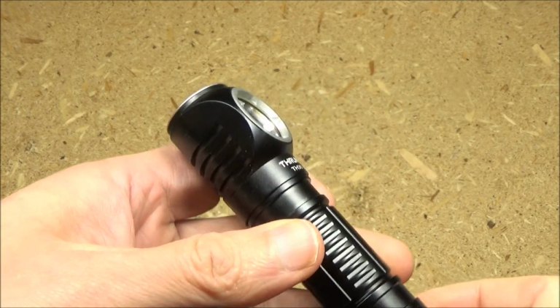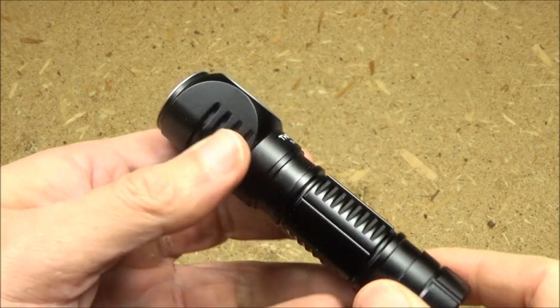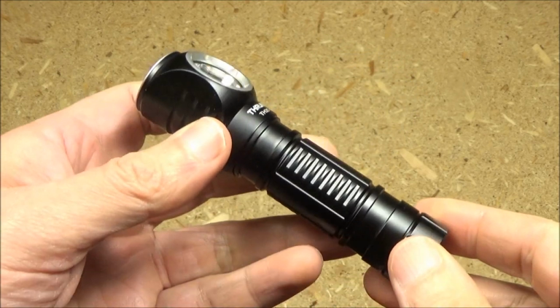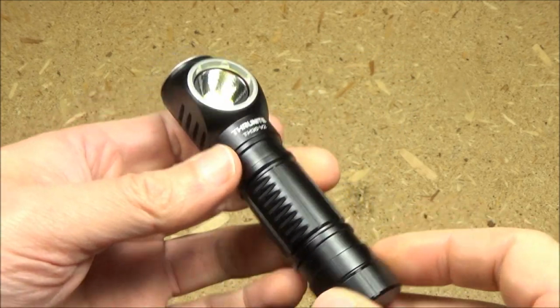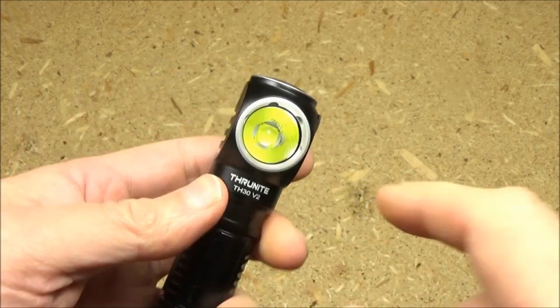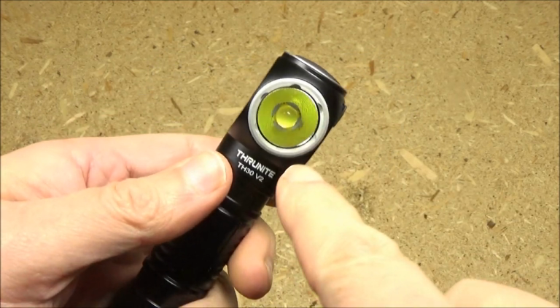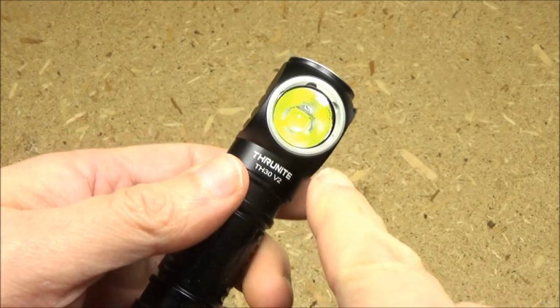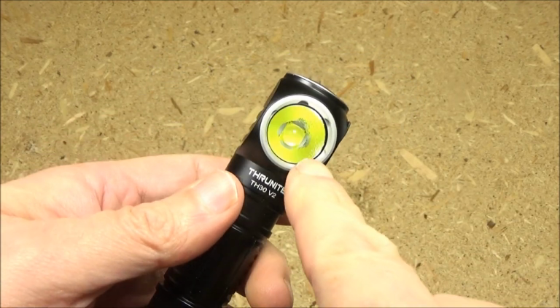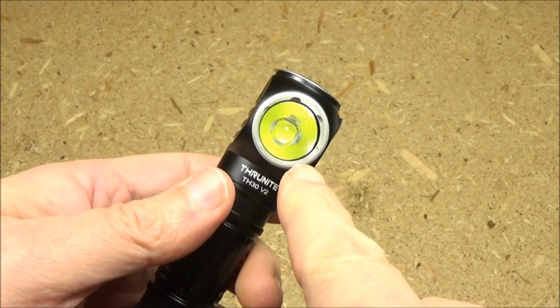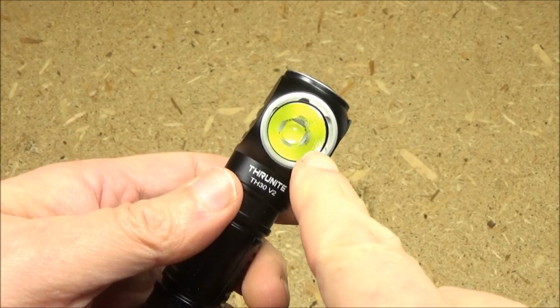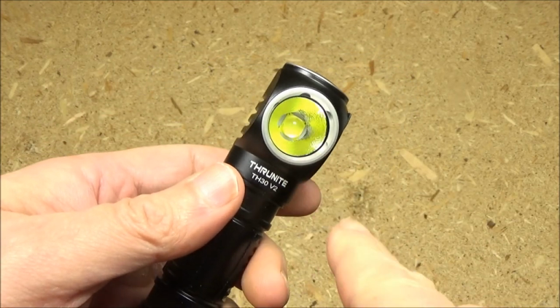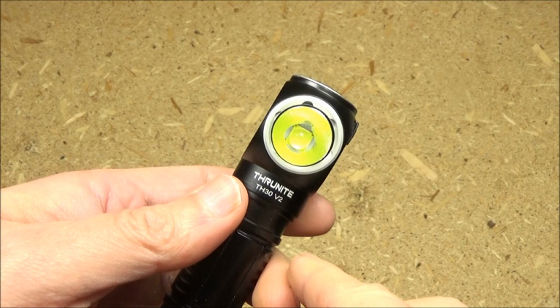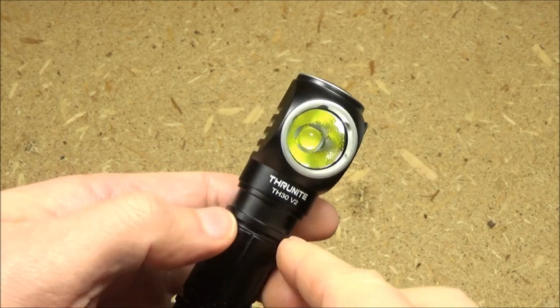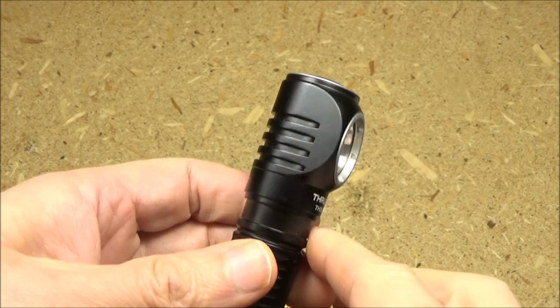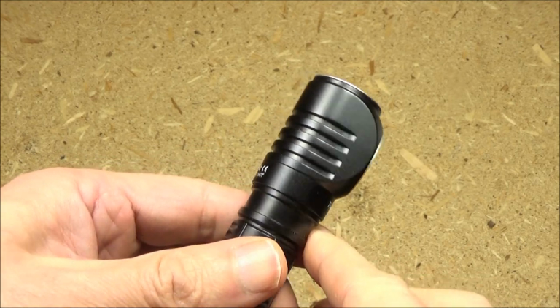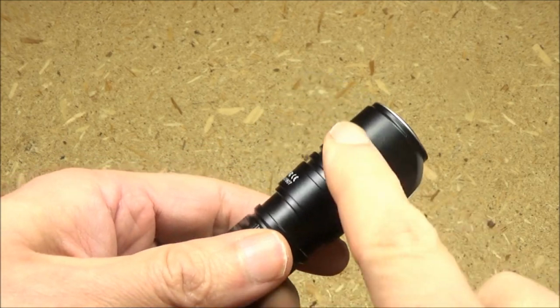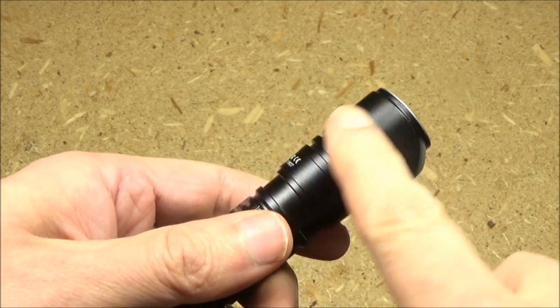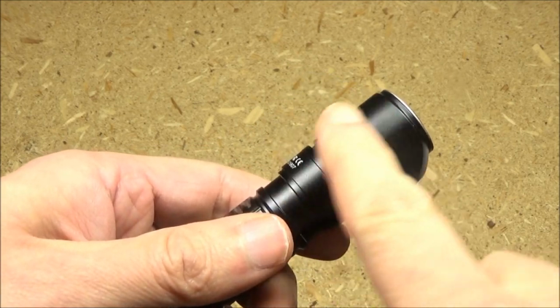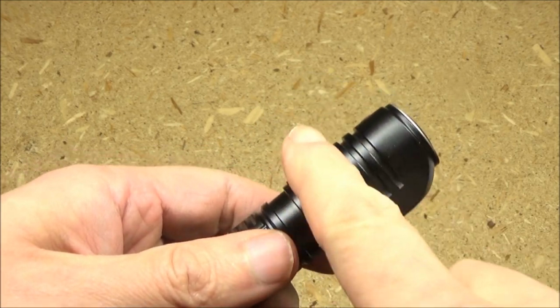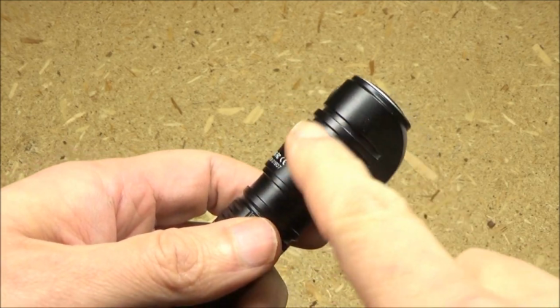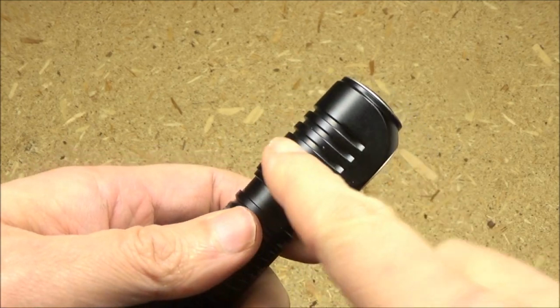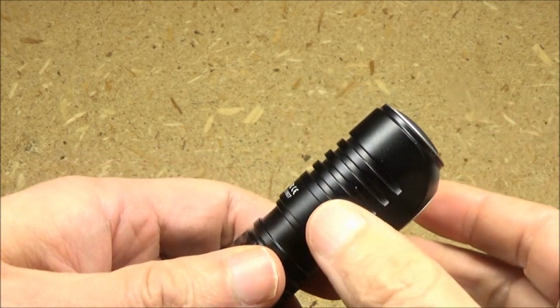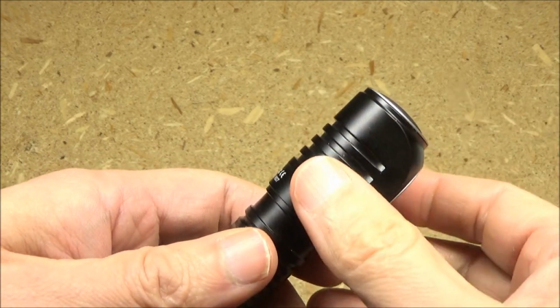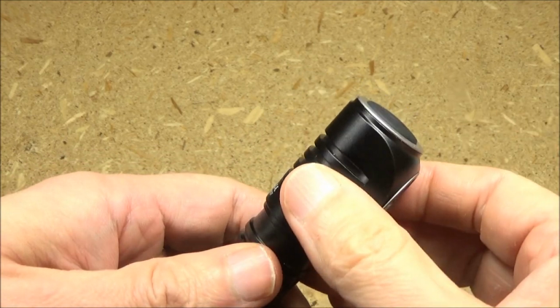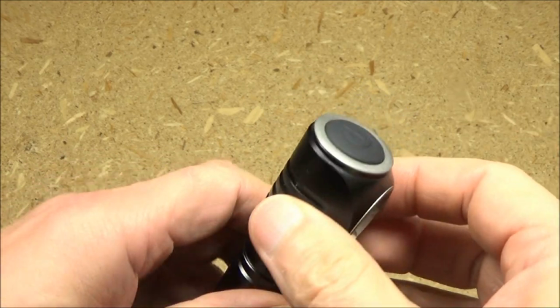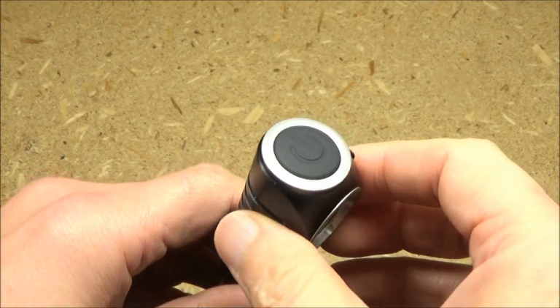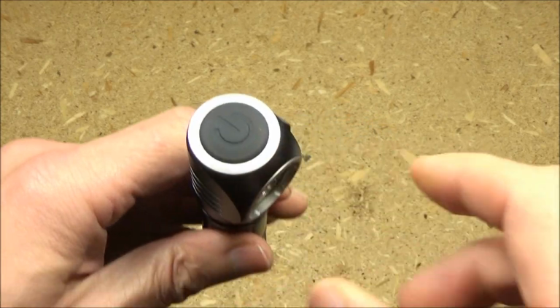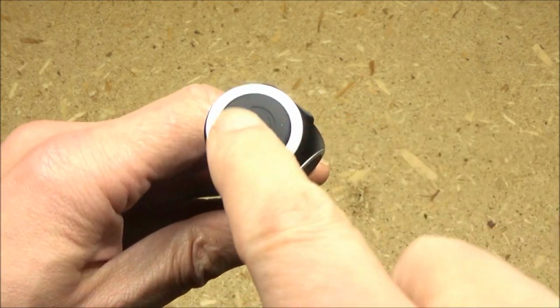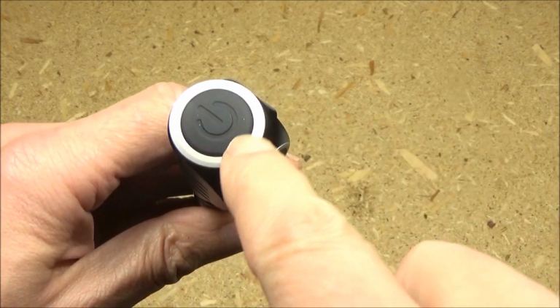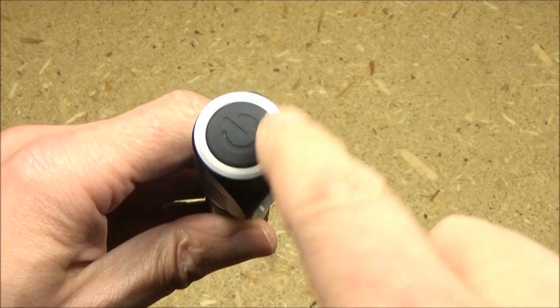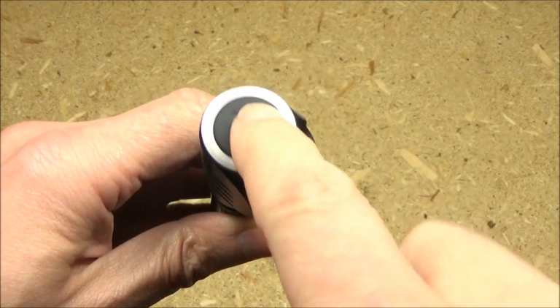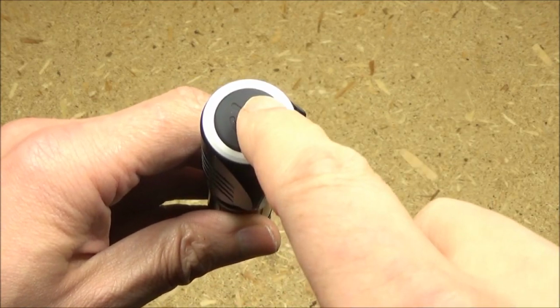This is a very bright headlamp, as you can see. It's got an orange peel reflector, some baffles to dissipate heat, and it's all operated by a top switch.